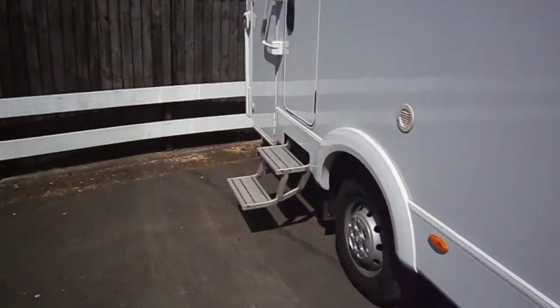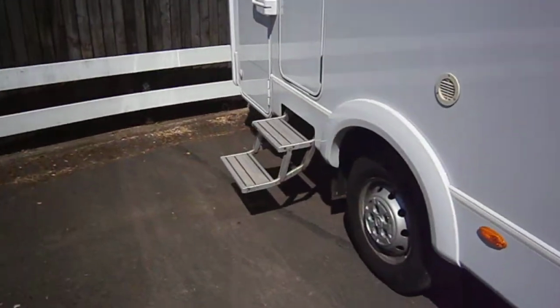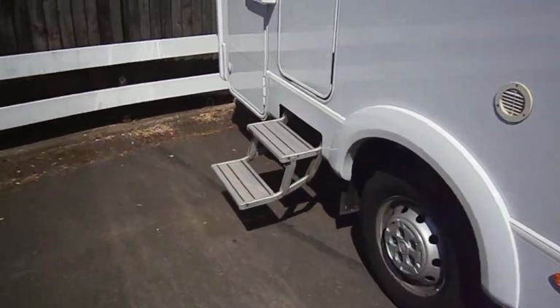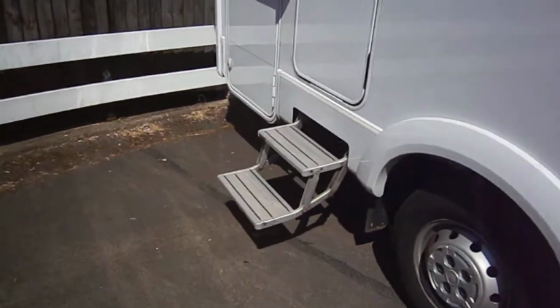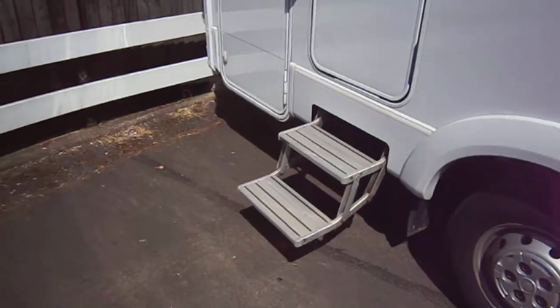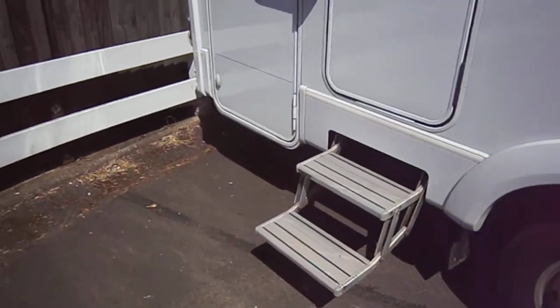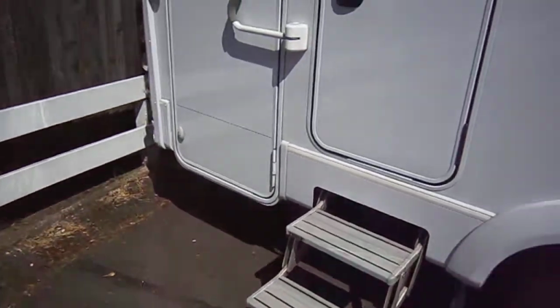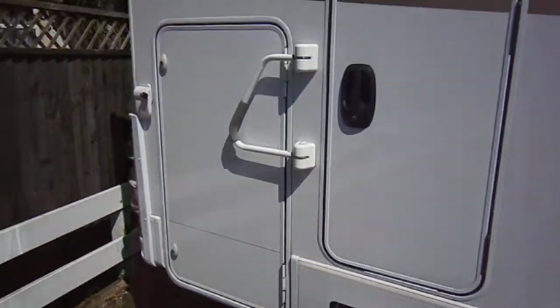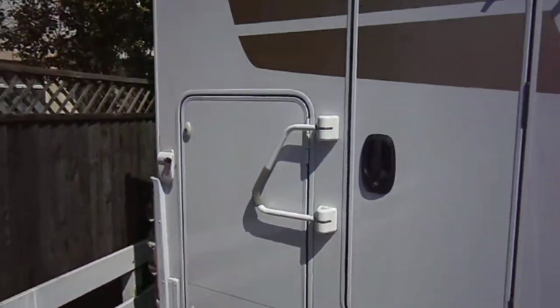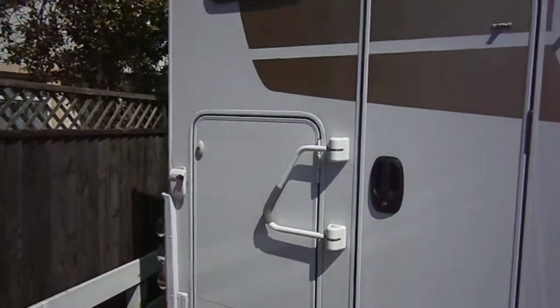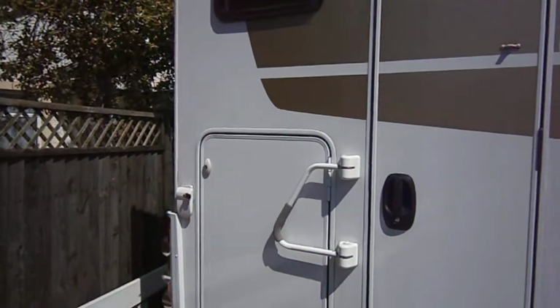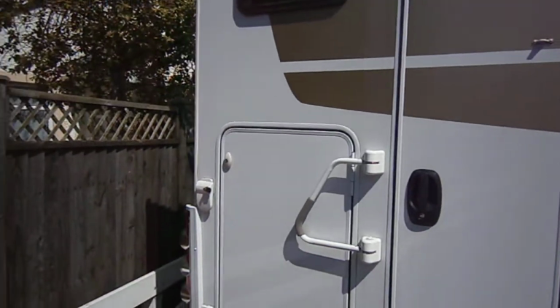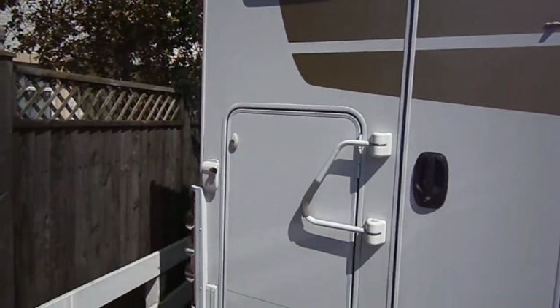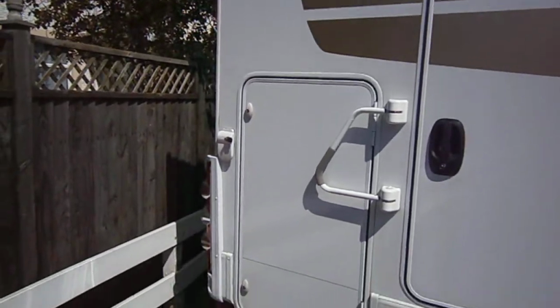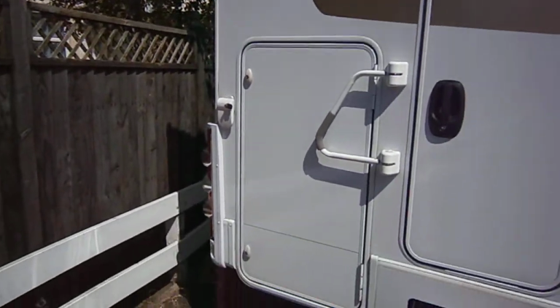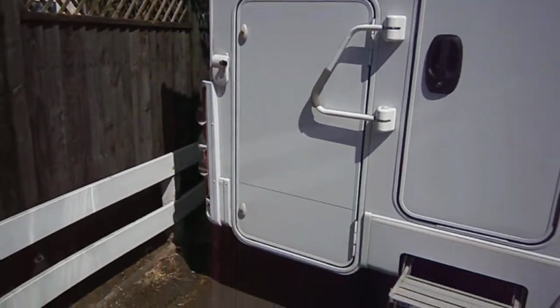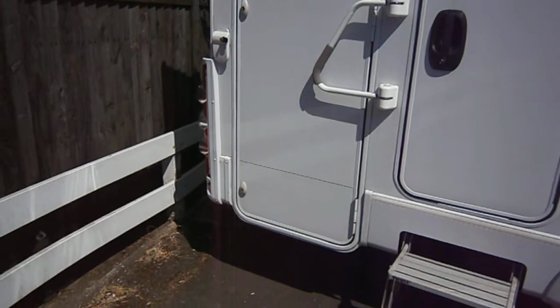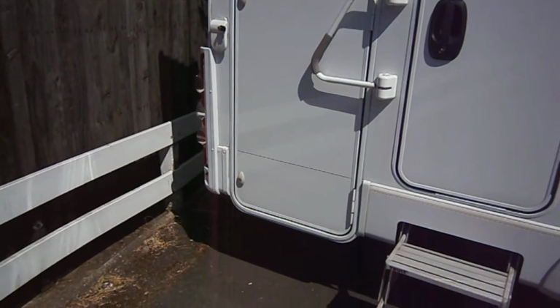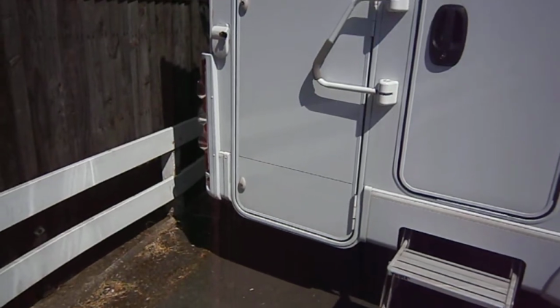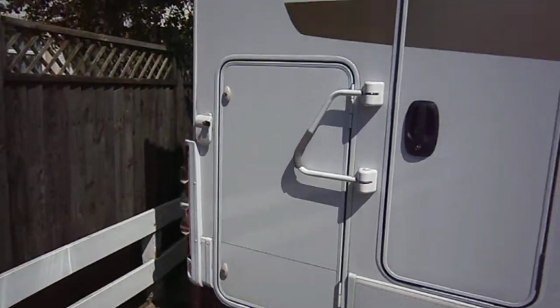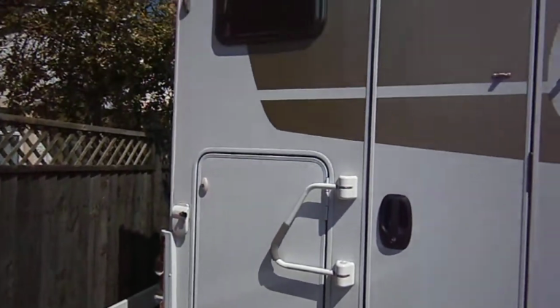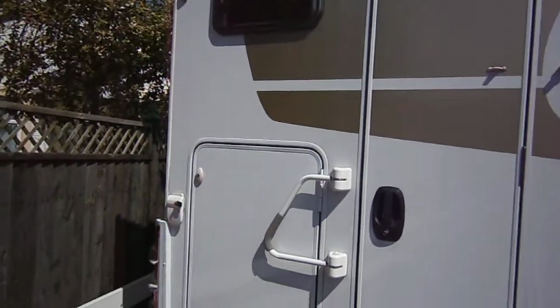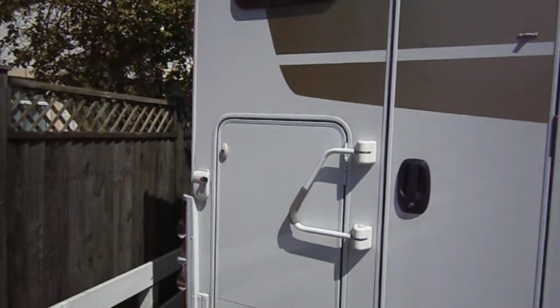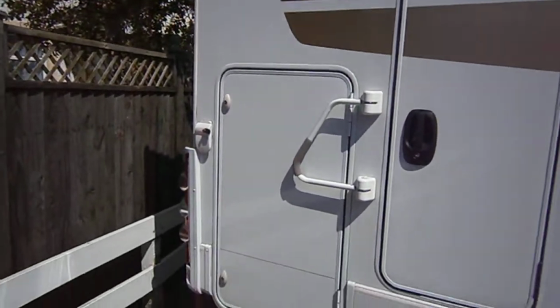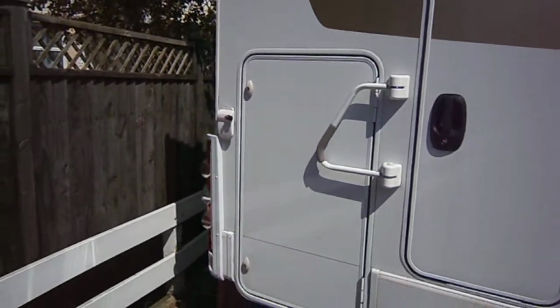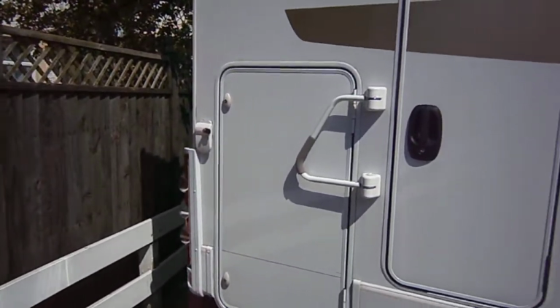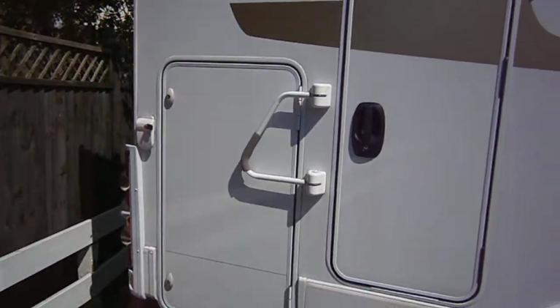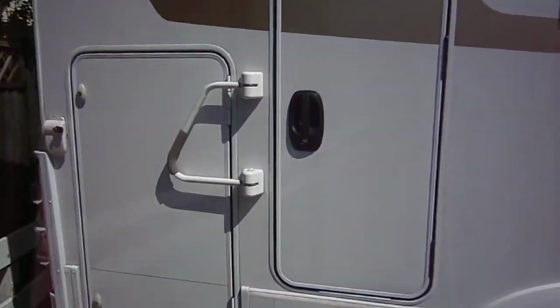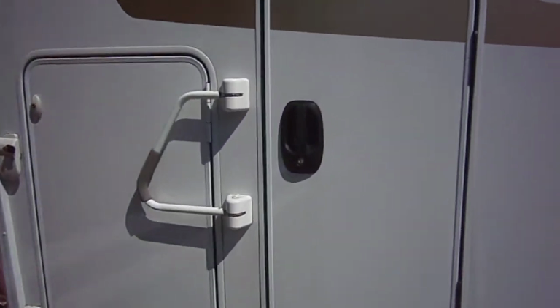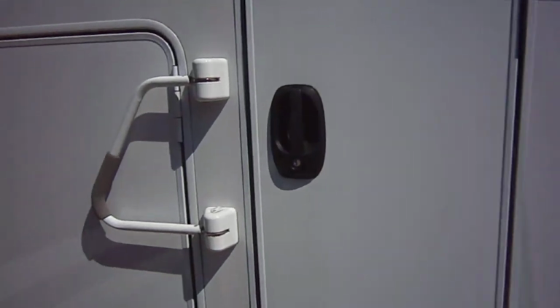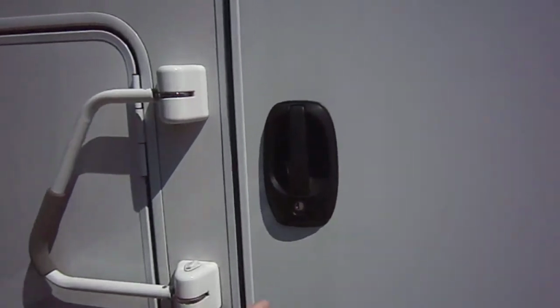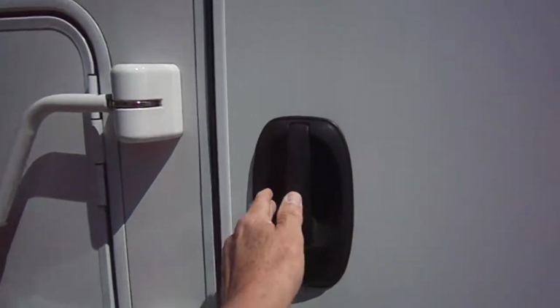There's an electric step and the facility with that large door to convert the large rear bunks into a garage for bikes and the like. Let's pop inside and see what we've got.